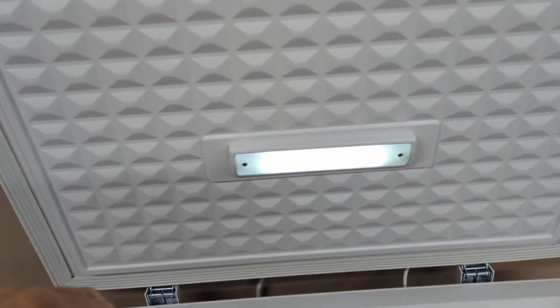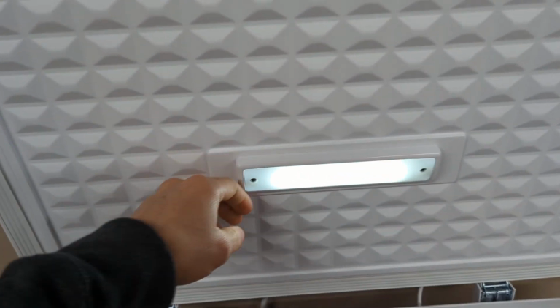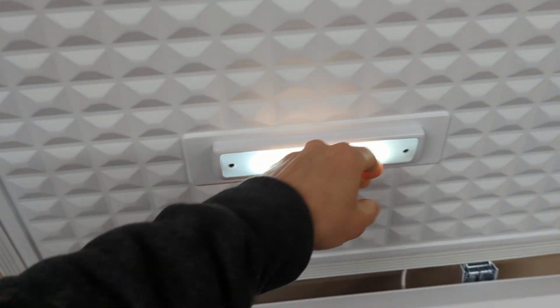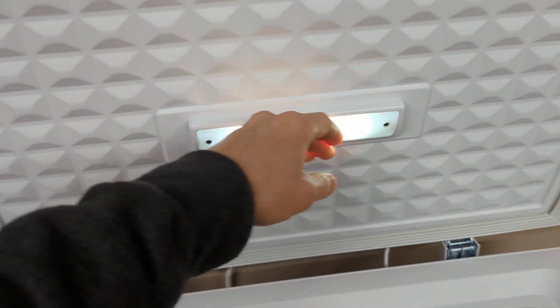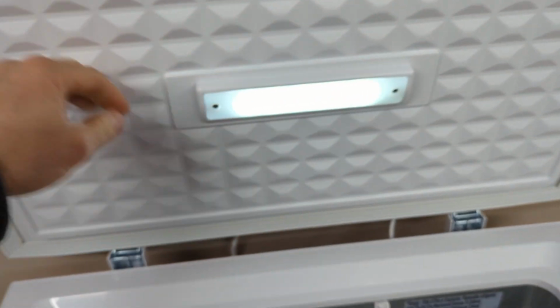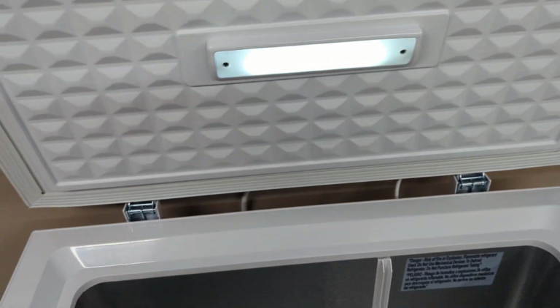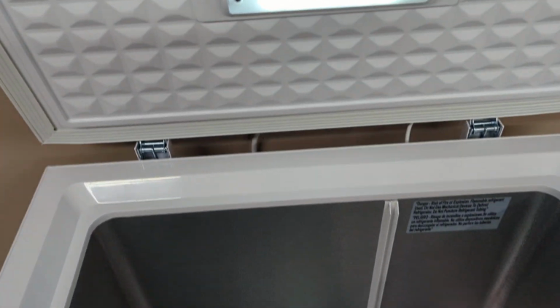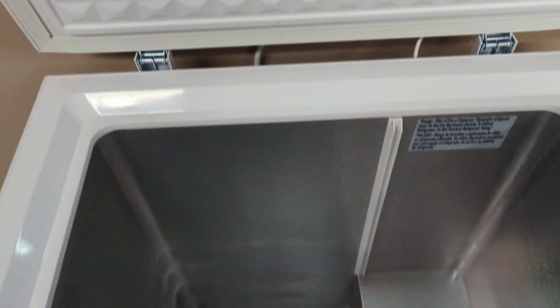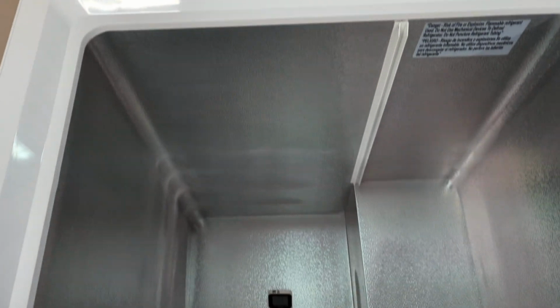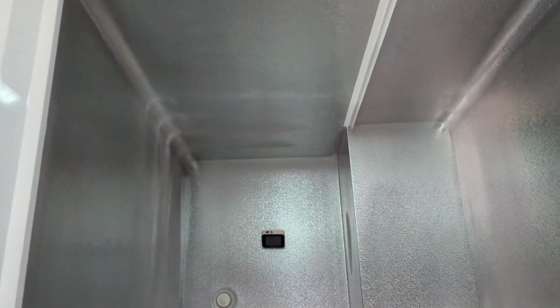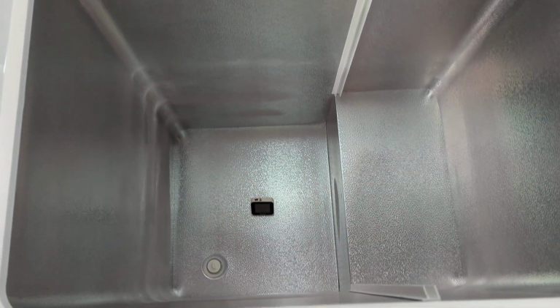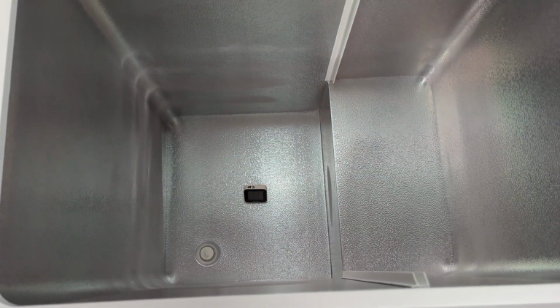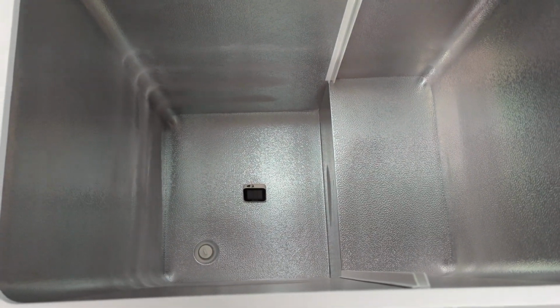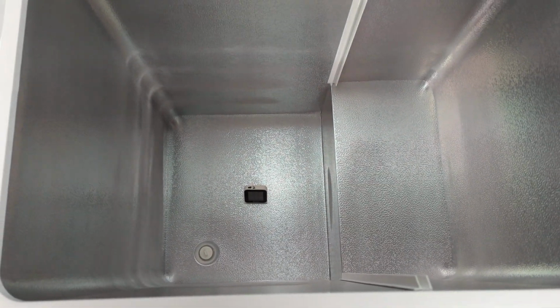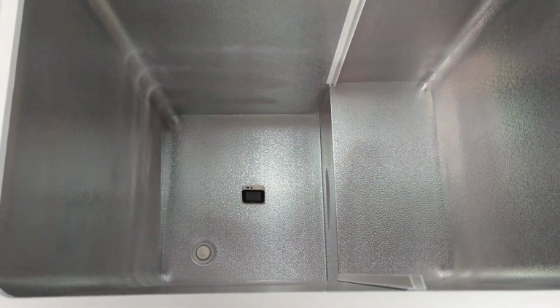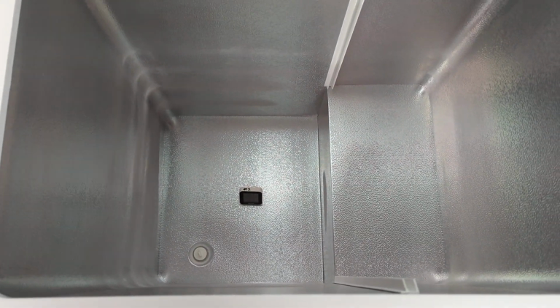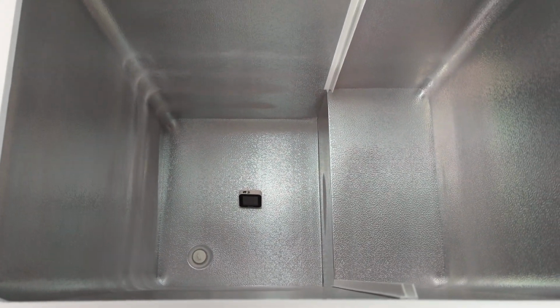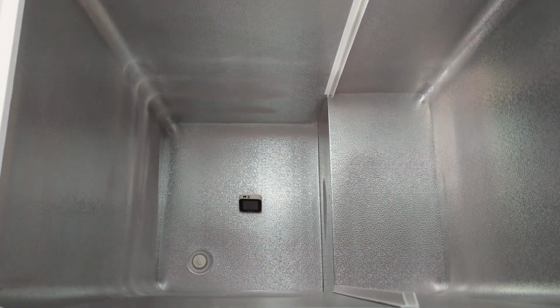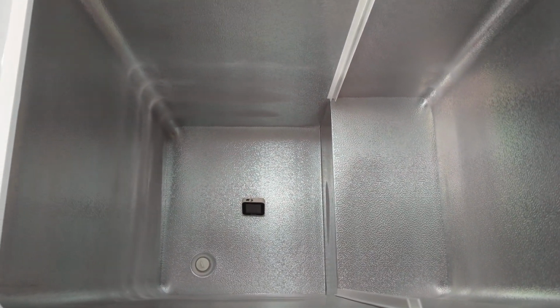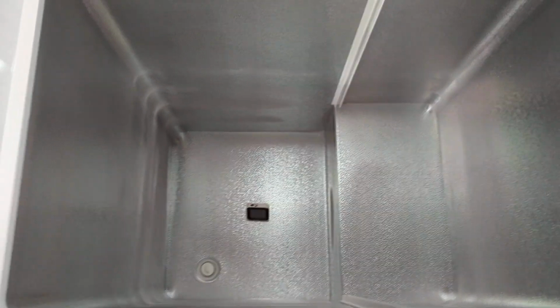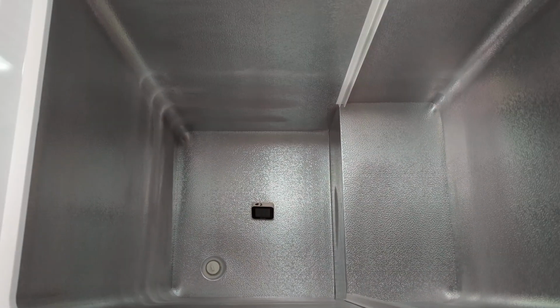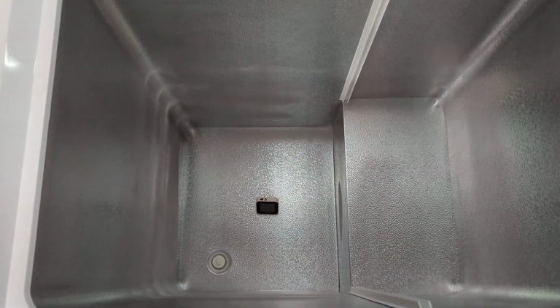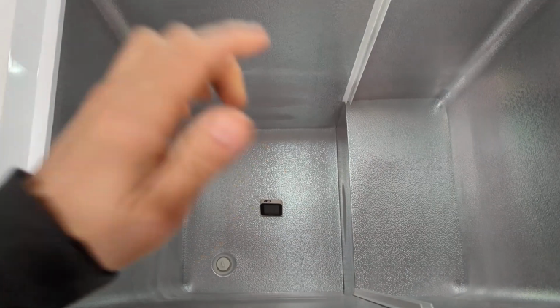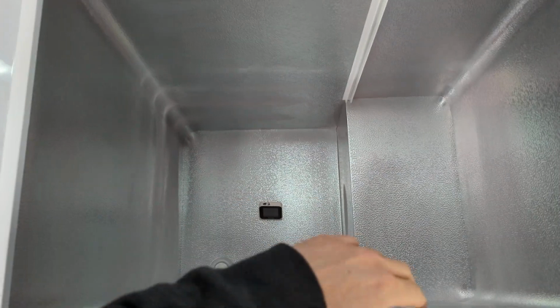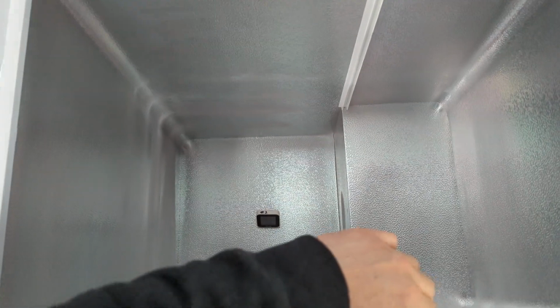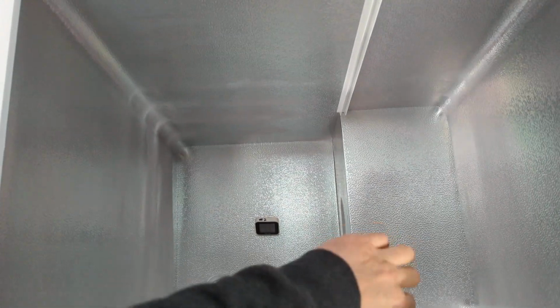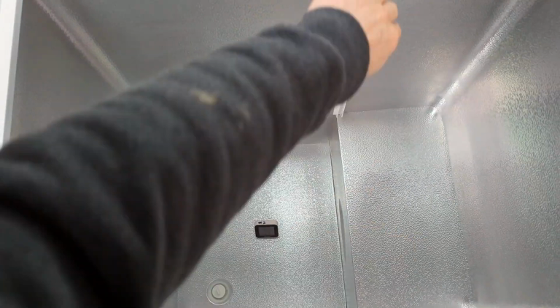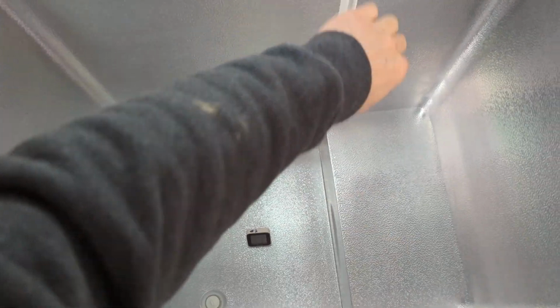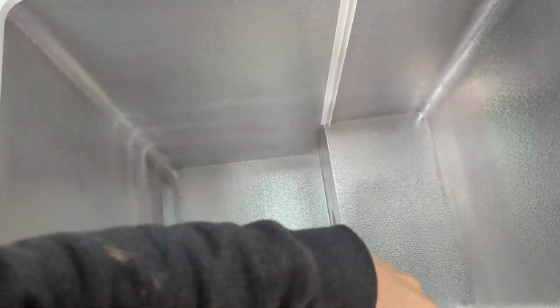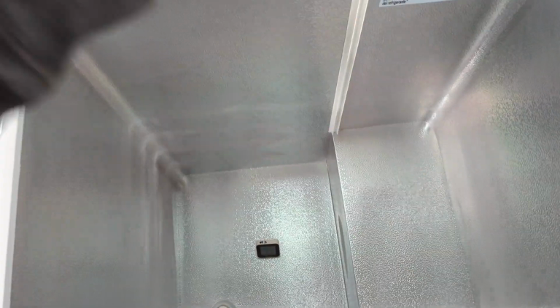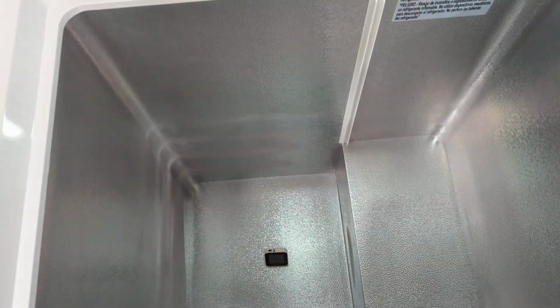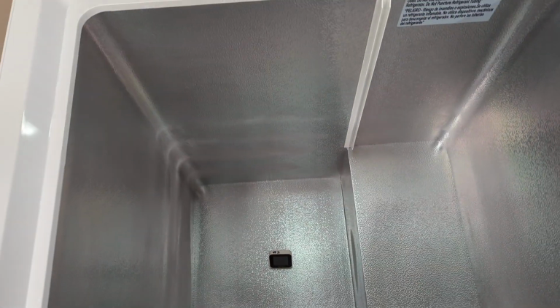Nice little LED light here. Right now I got the baskets out of it — it does come with two baskets and a divider.